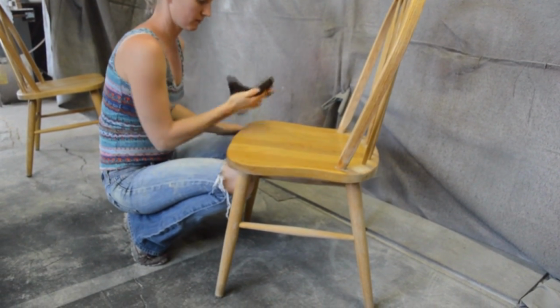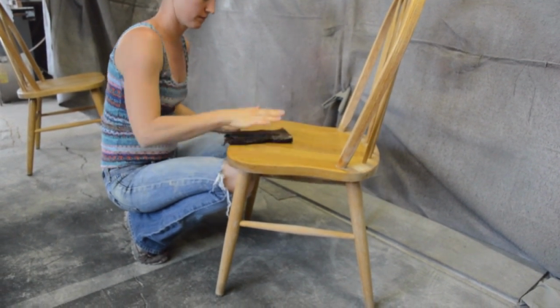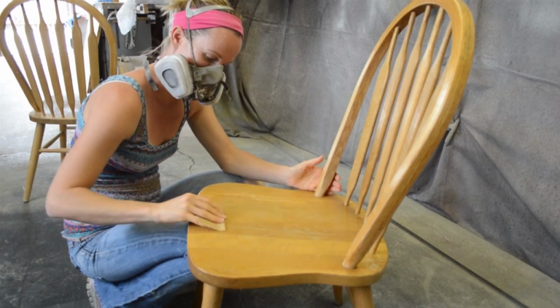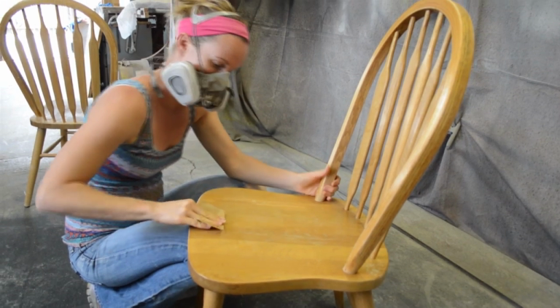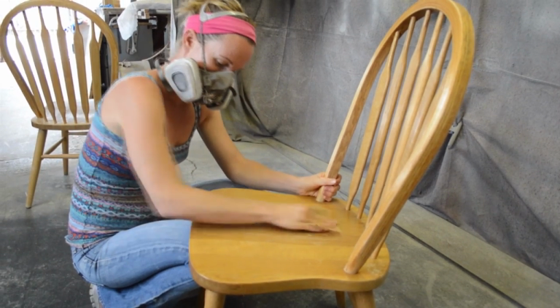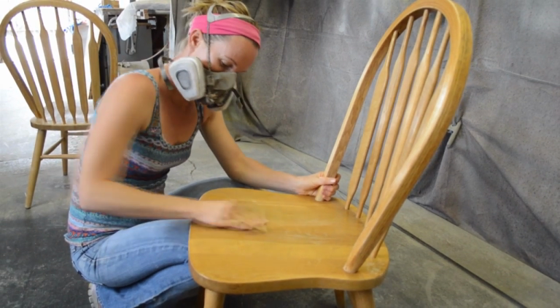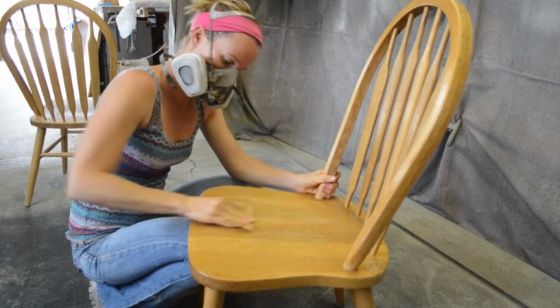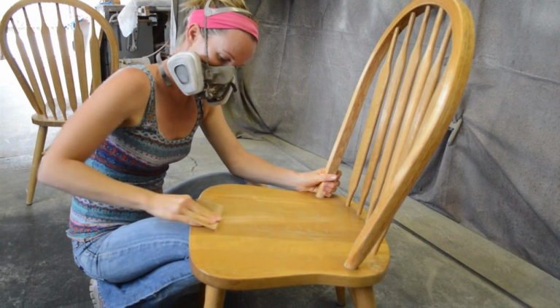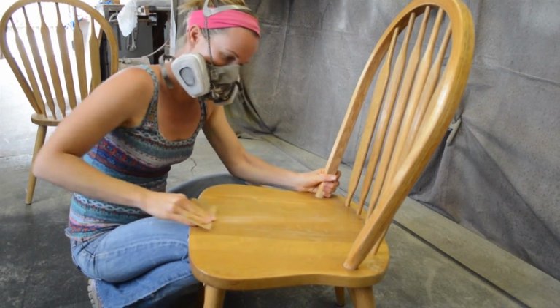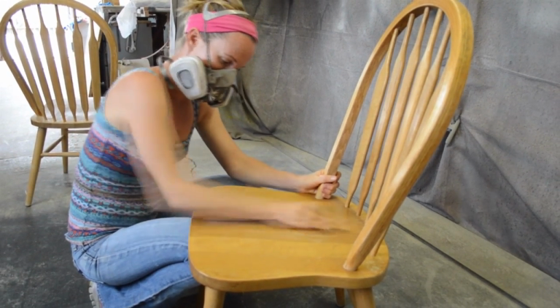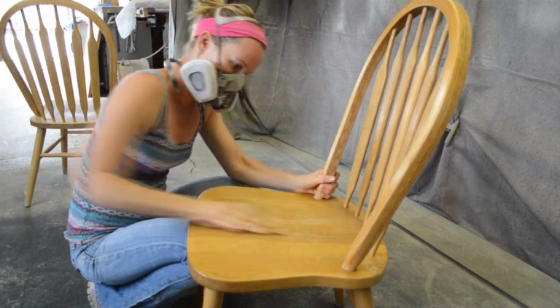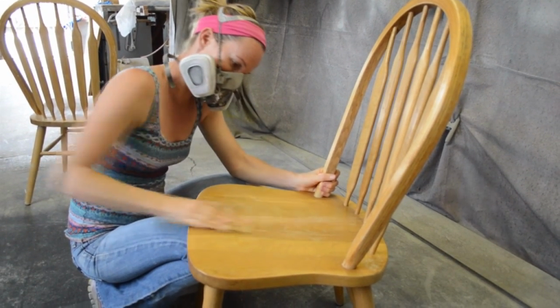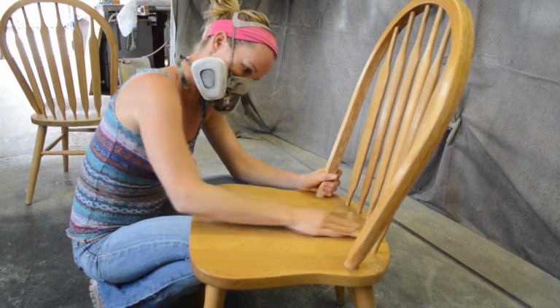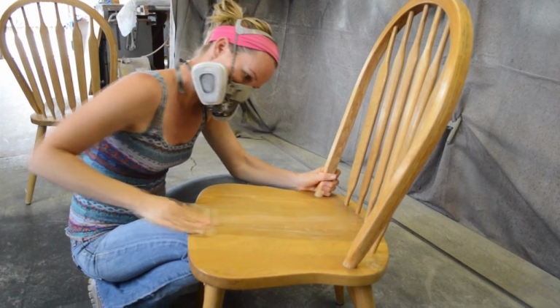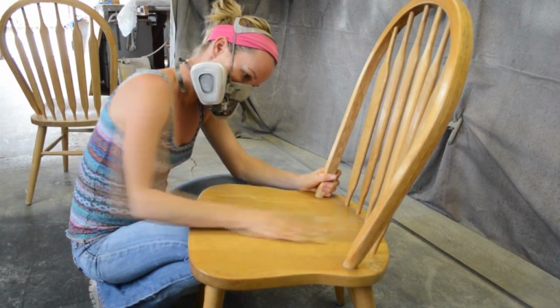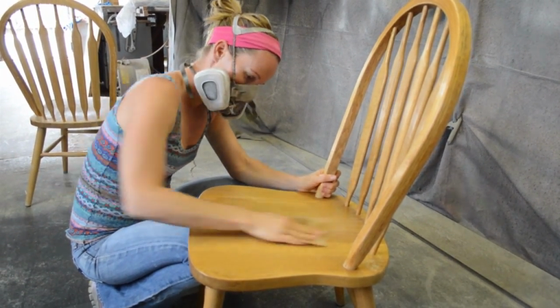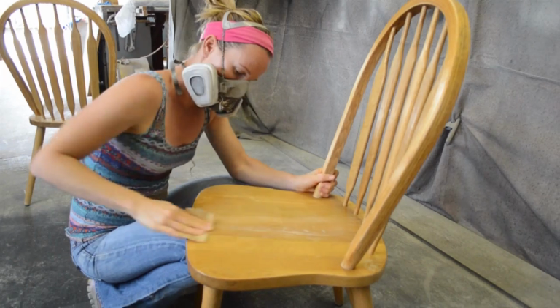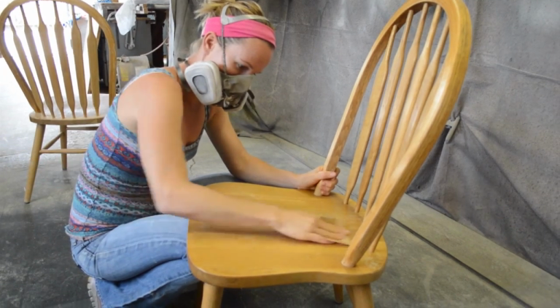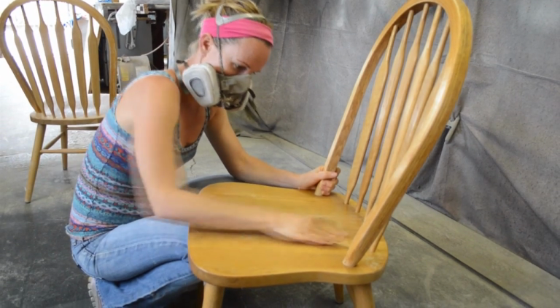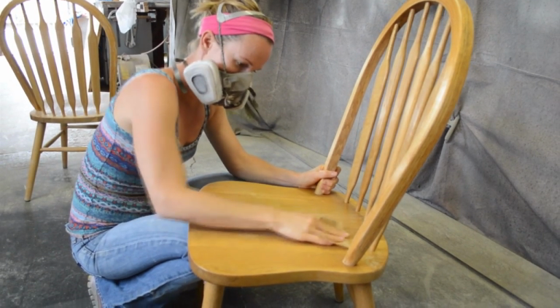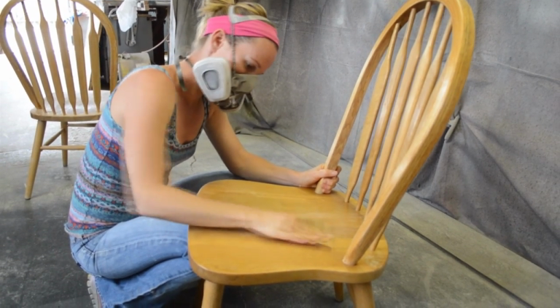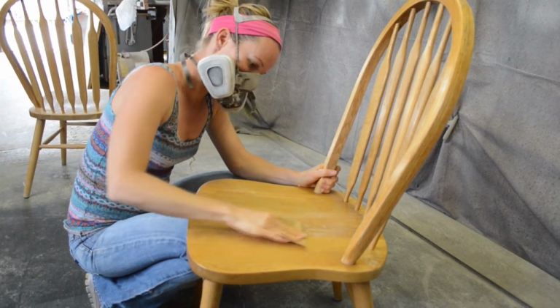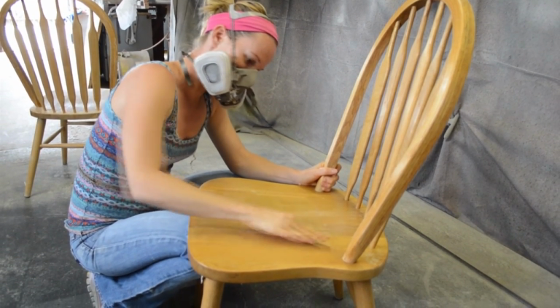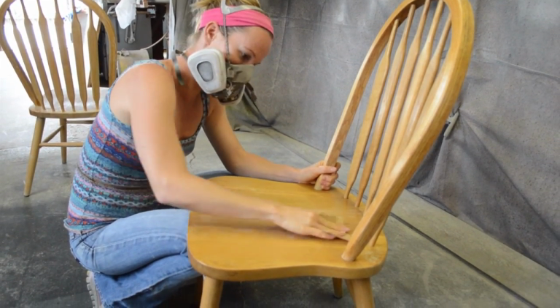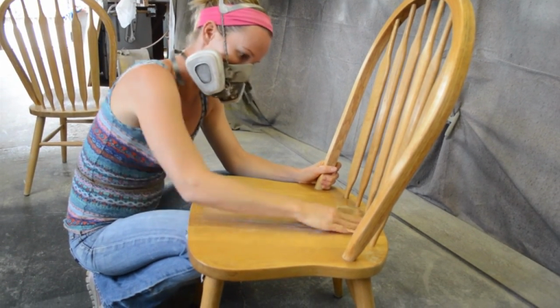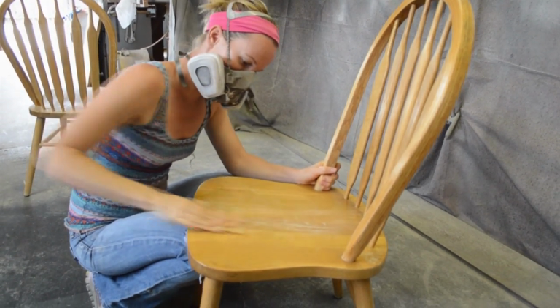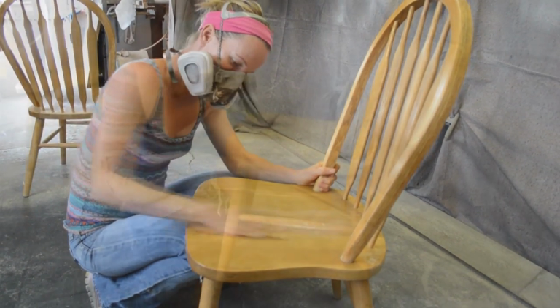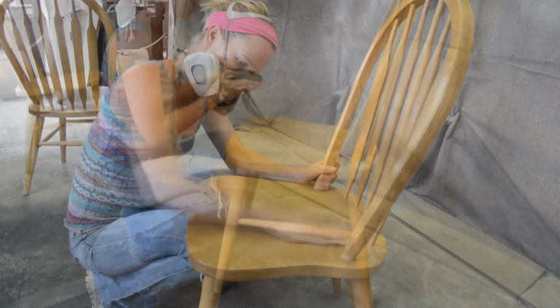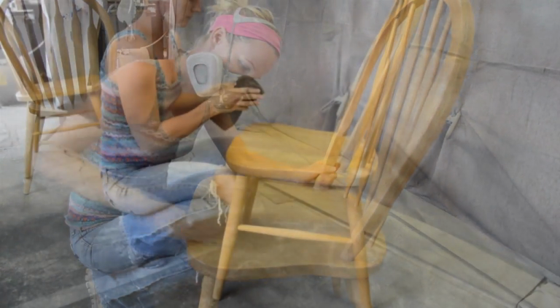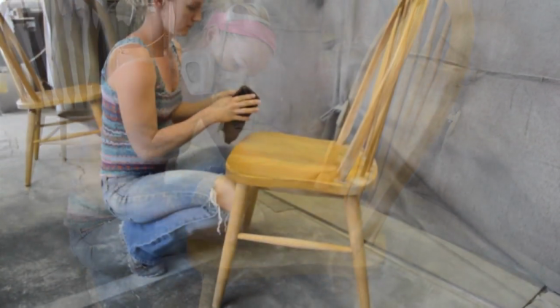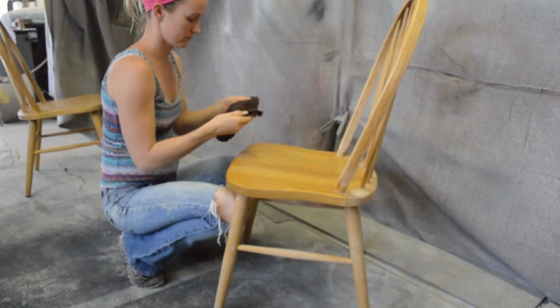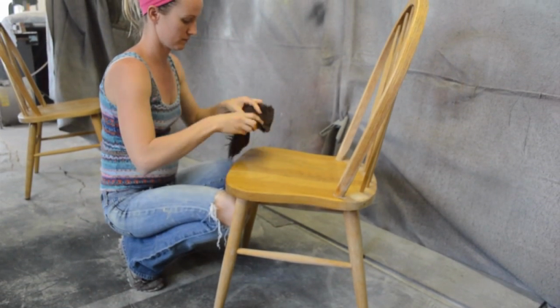Next, I use 220 grit sandpaper to lightly sand the chair. Sanding helps to dull the surface and create a tooth for paint to adhere to. Again, I wipe the furniture clean to remove dust.